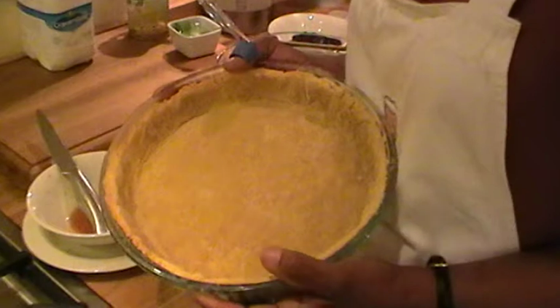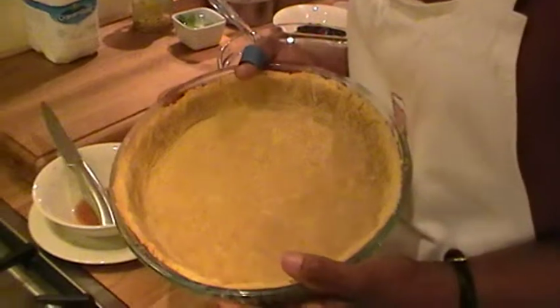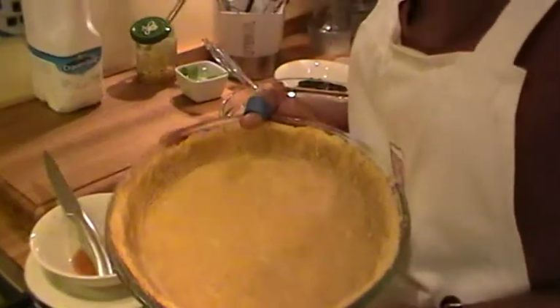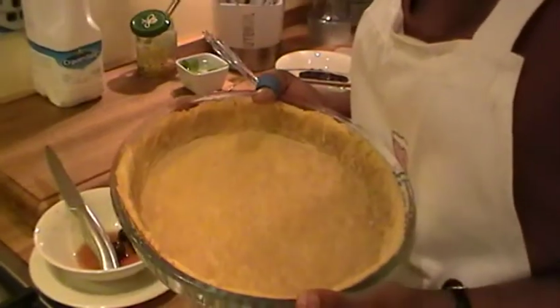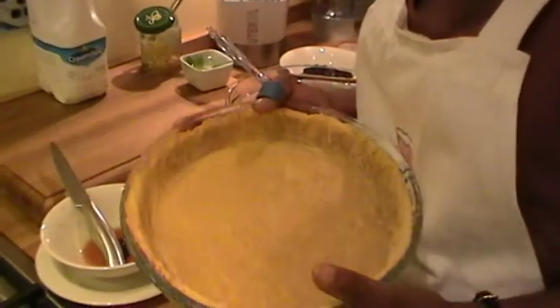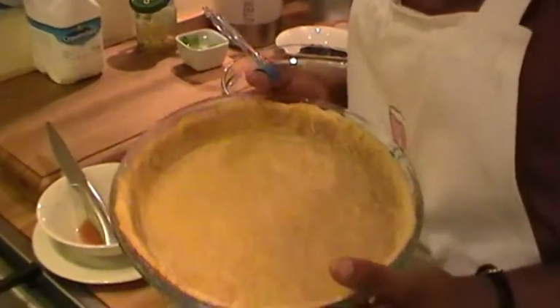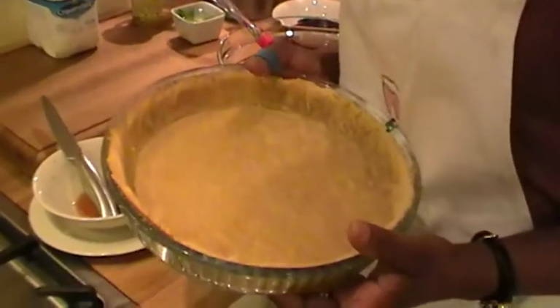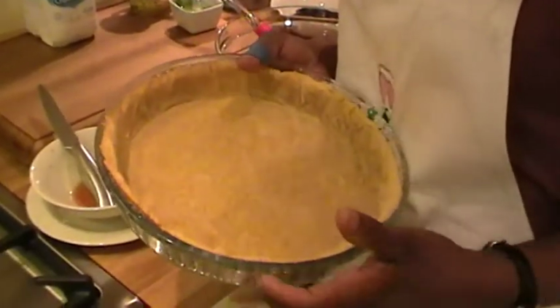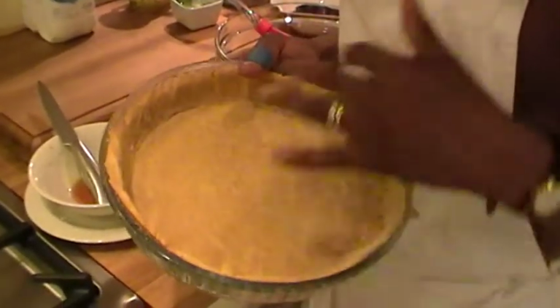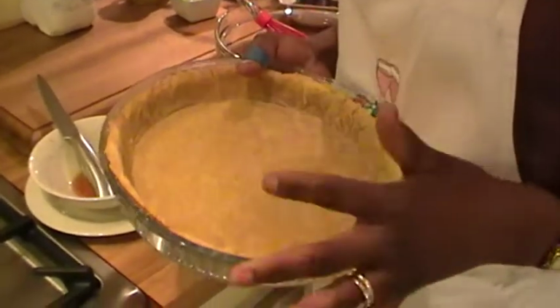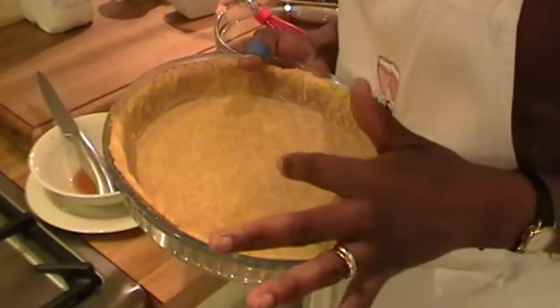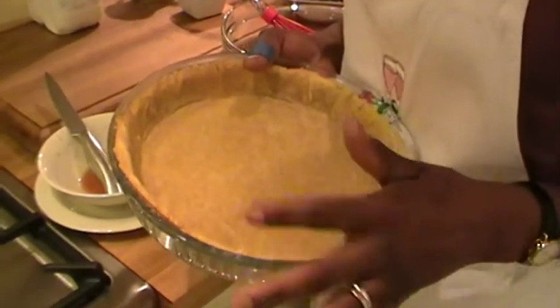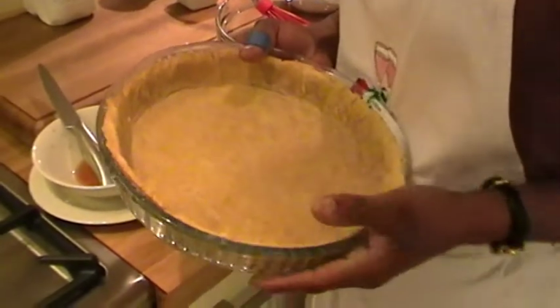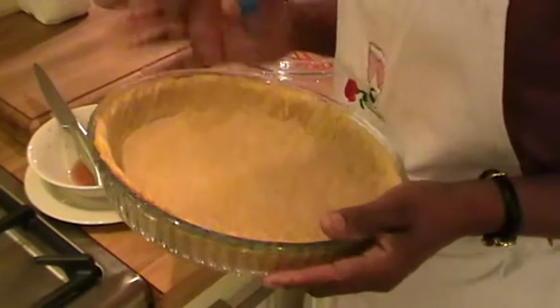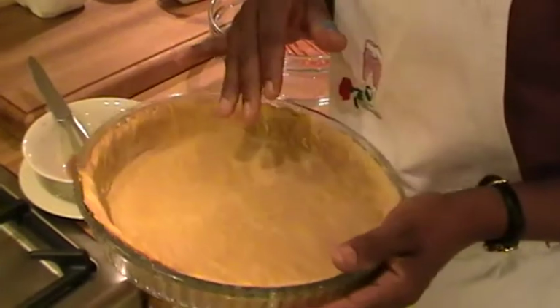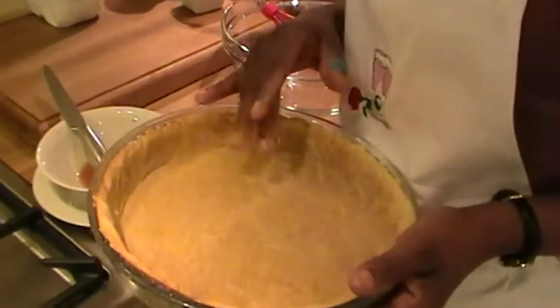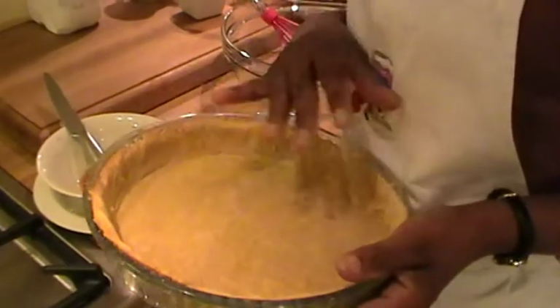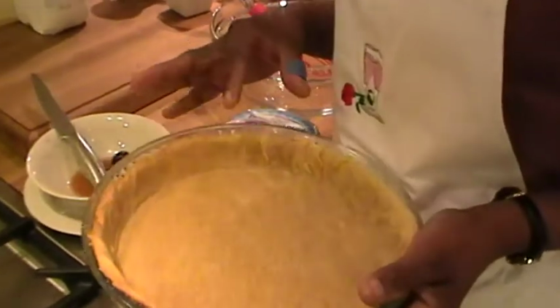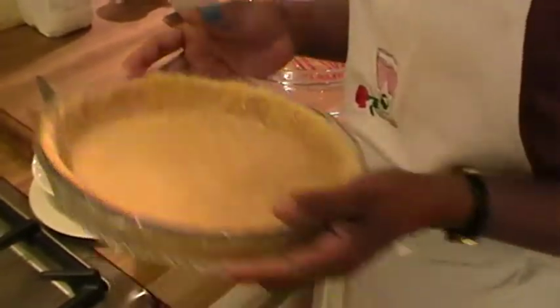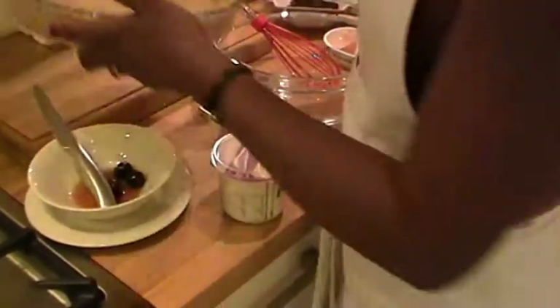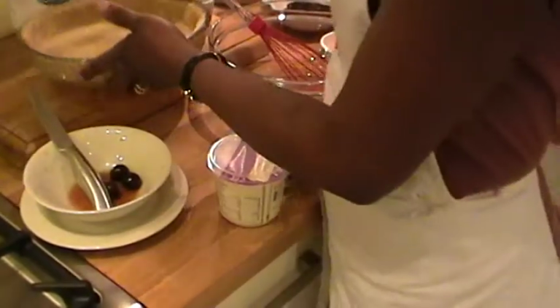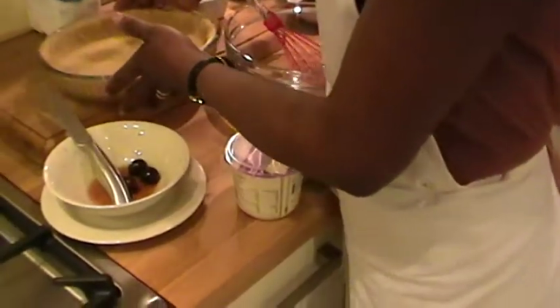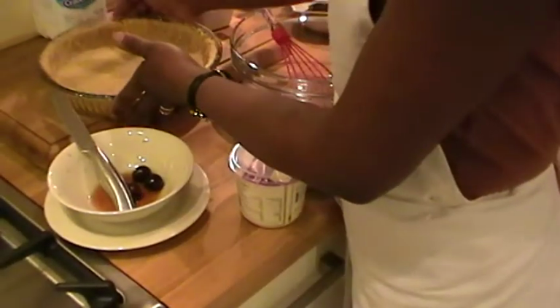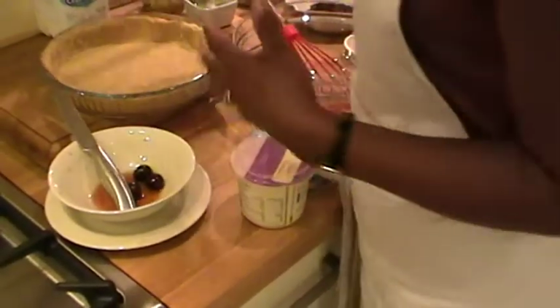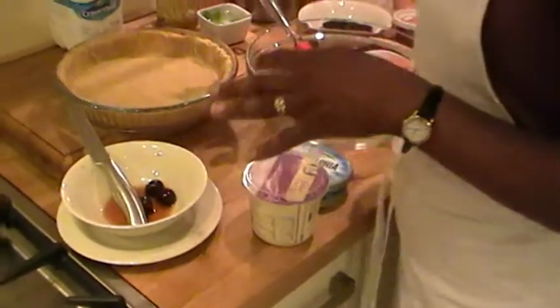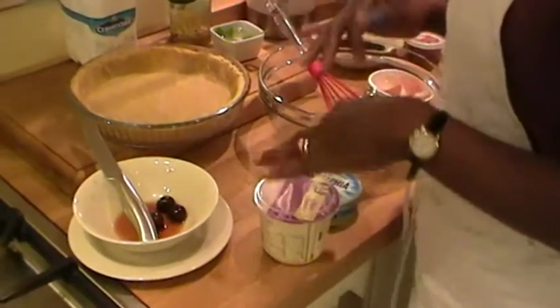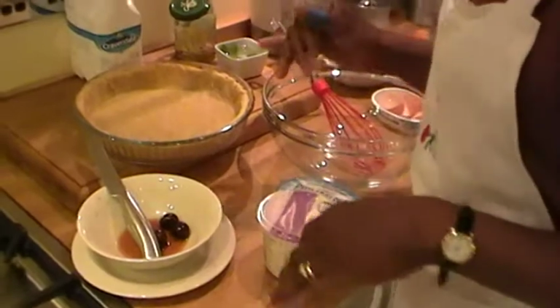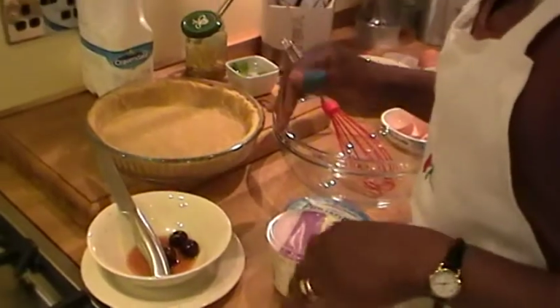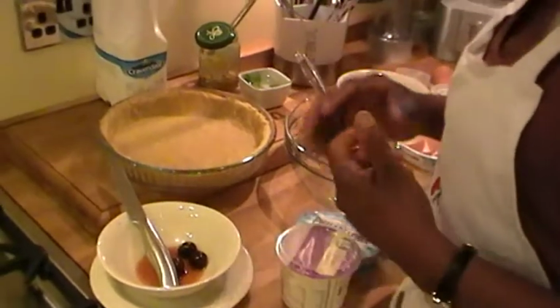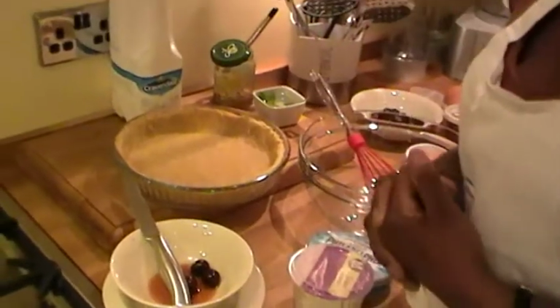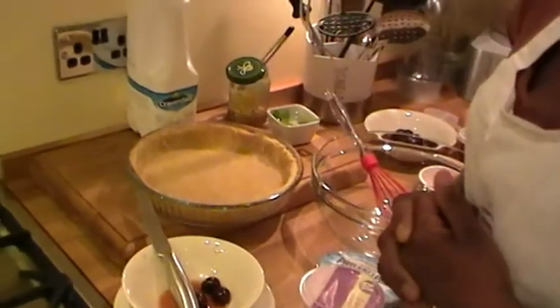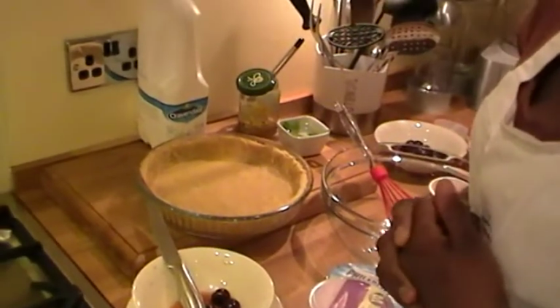Hi guys, welcome back. I finished the short cut pastry, so I get it out of the oven — it's been cooled off, so I had it rest on the side here. What we're going to make today is cherry cheesecake with vanilla.